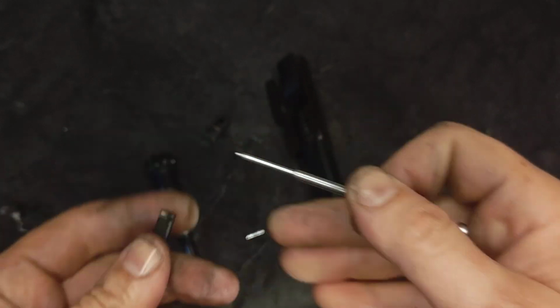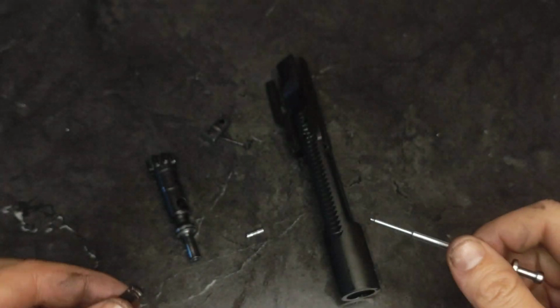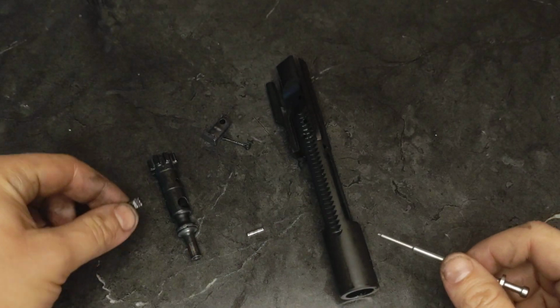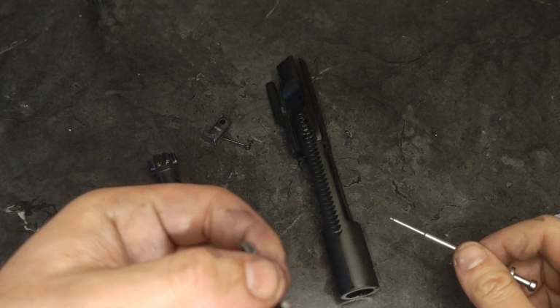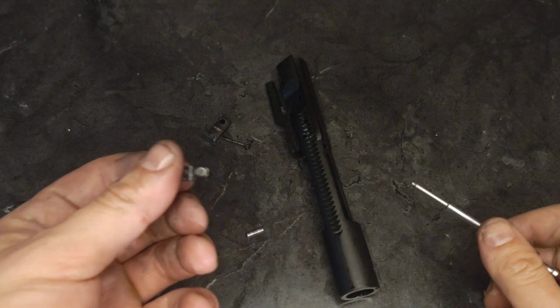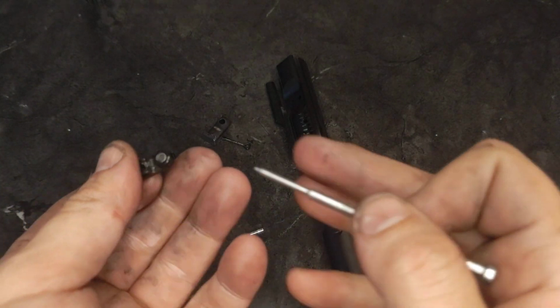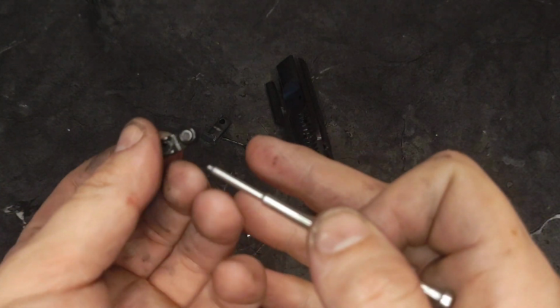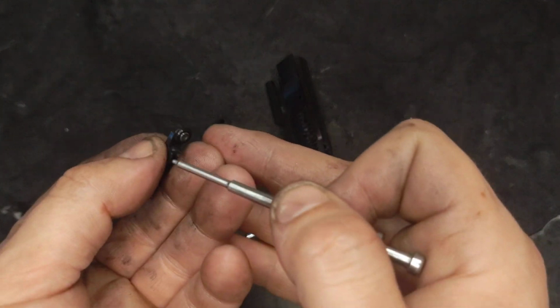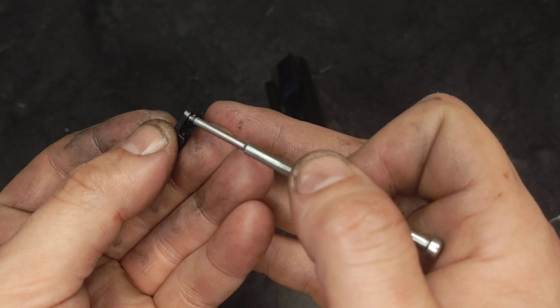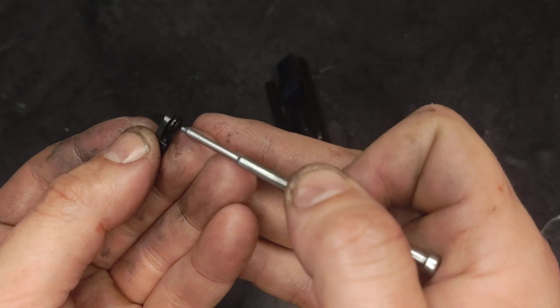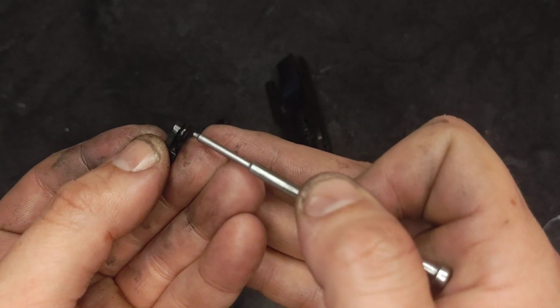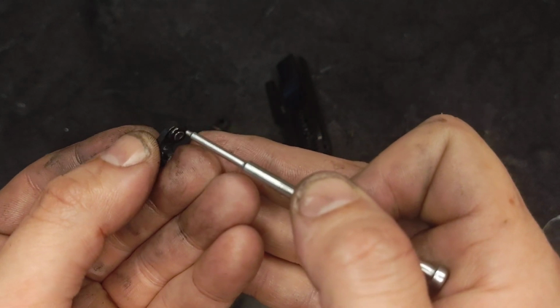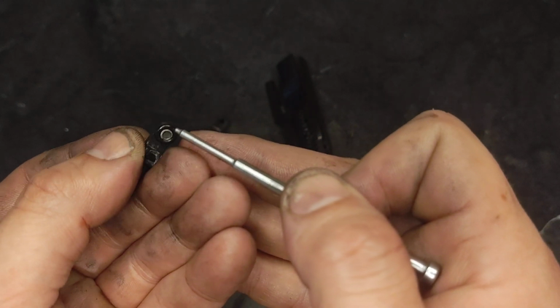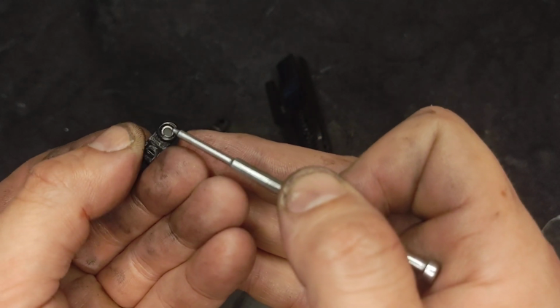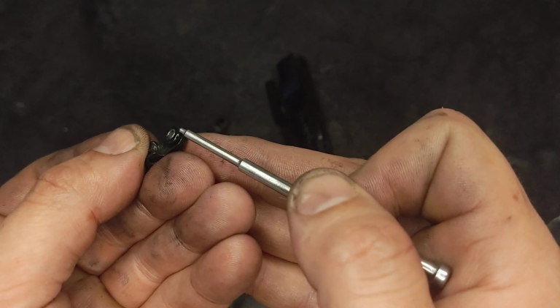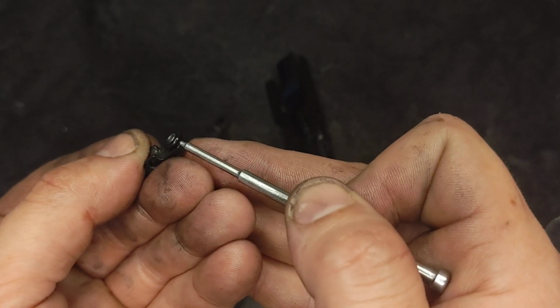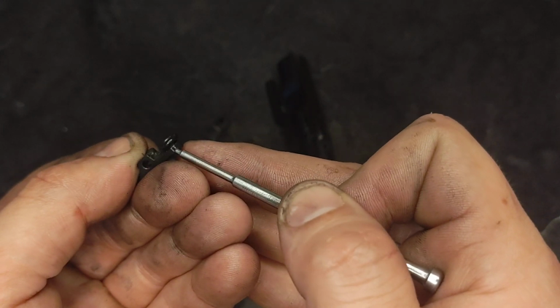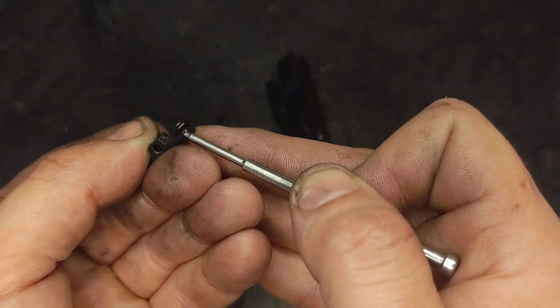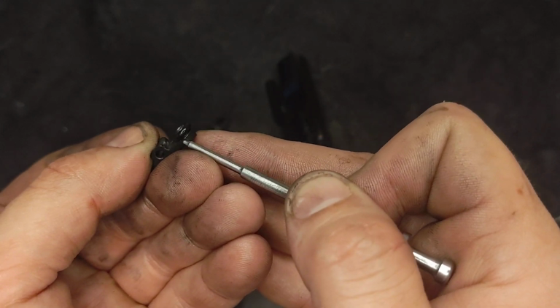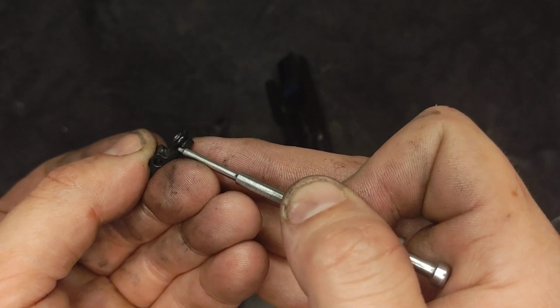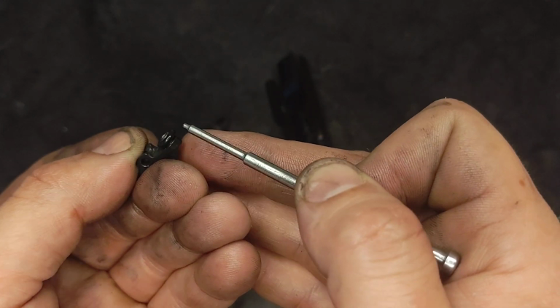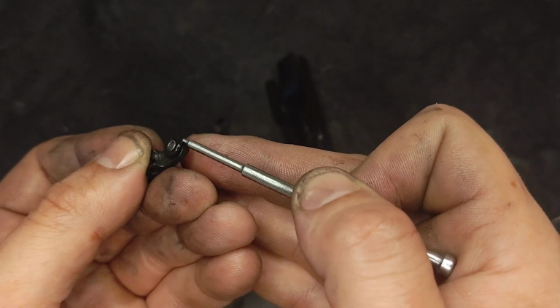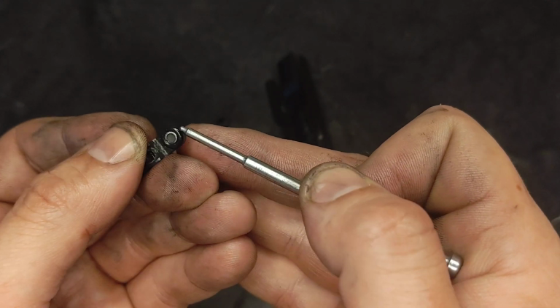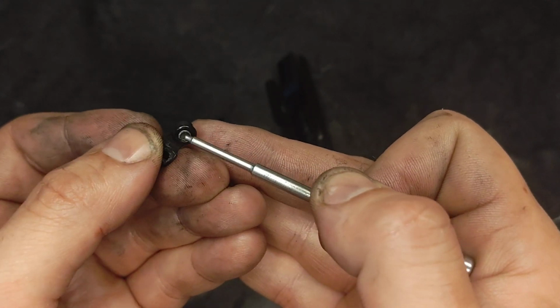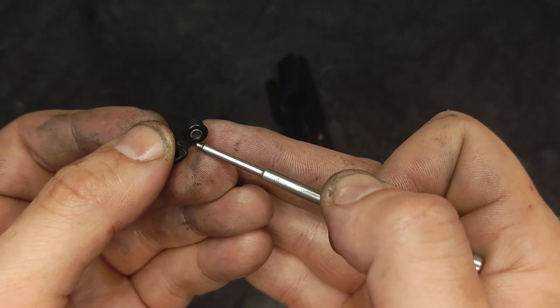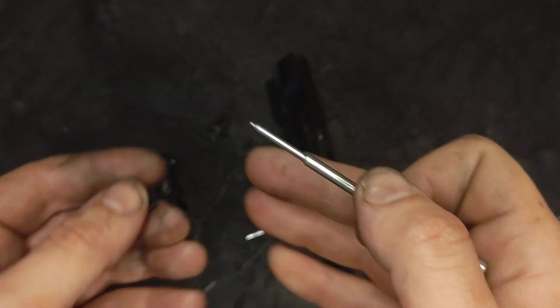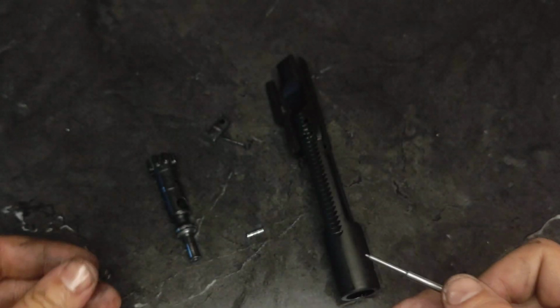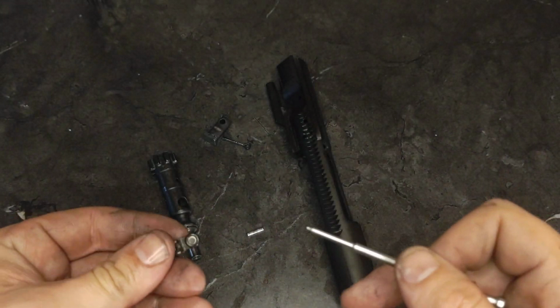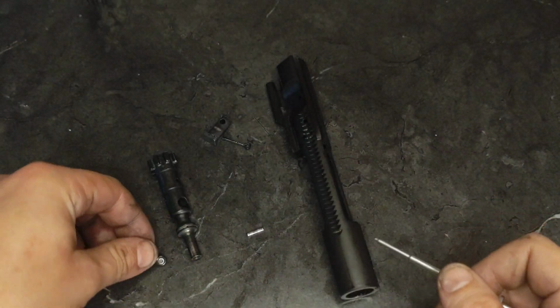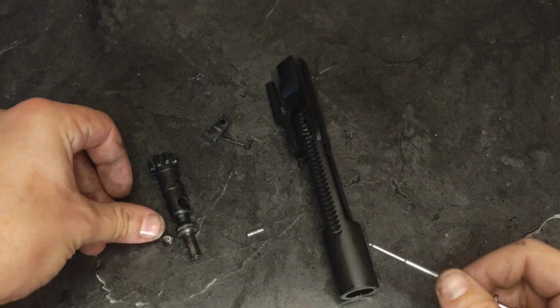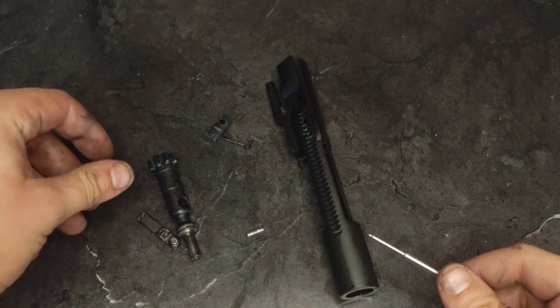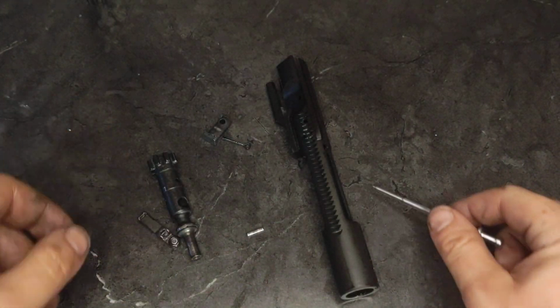That looks fine as well. Because my extractor spring is O-ring type, I want to check my extractor rim, make sure it still has a clean edge across here with no weird deformation or cracking, and make sure my O-ring is intact and not ripping or anything like that.